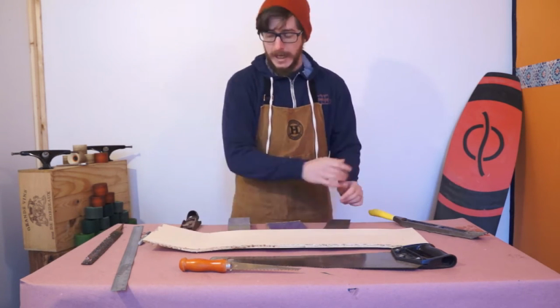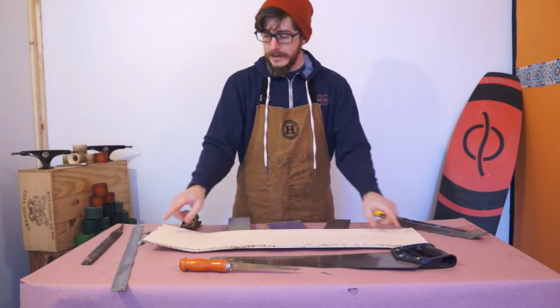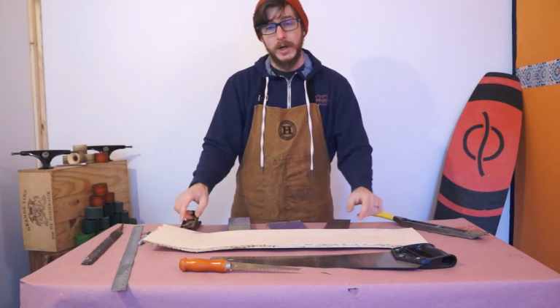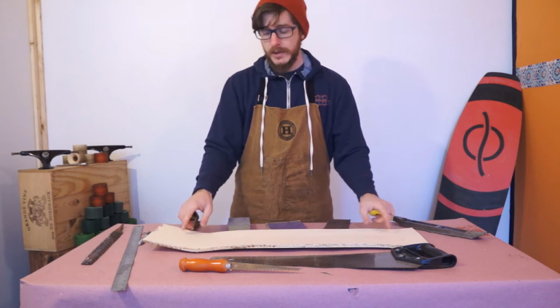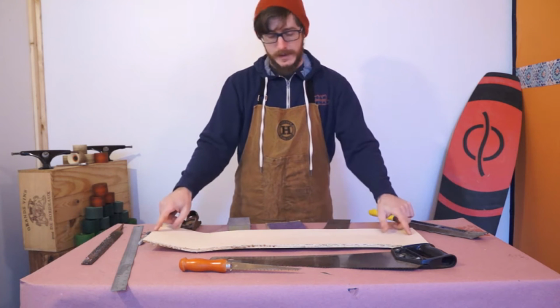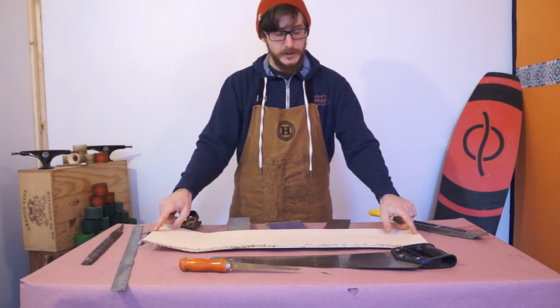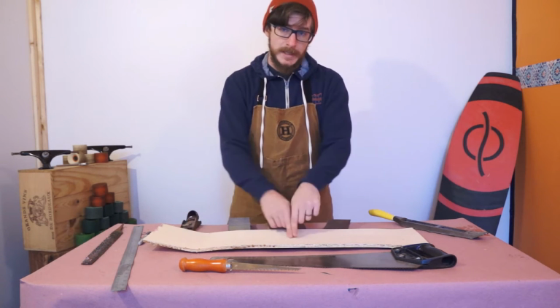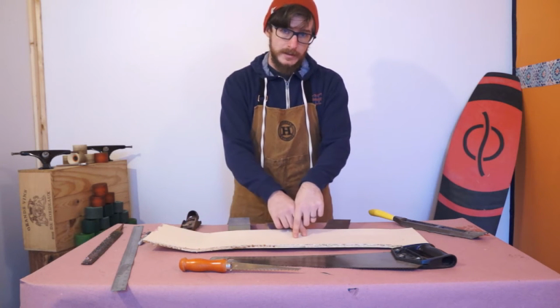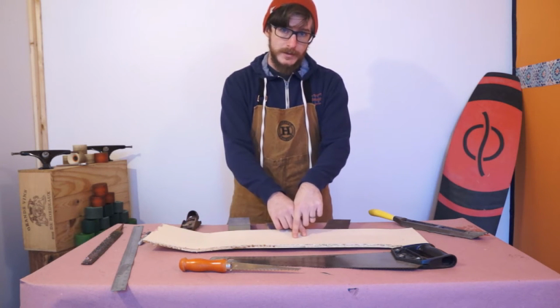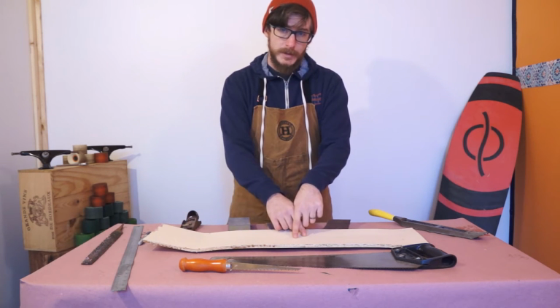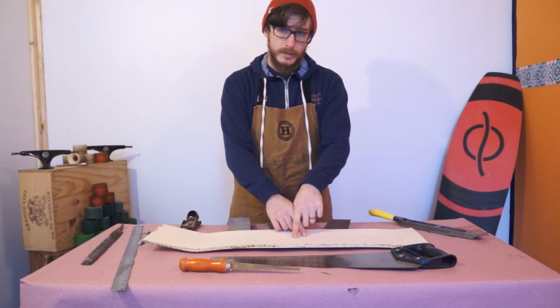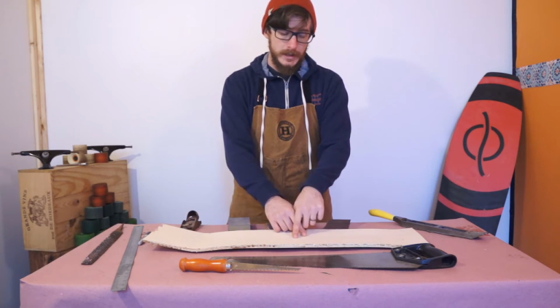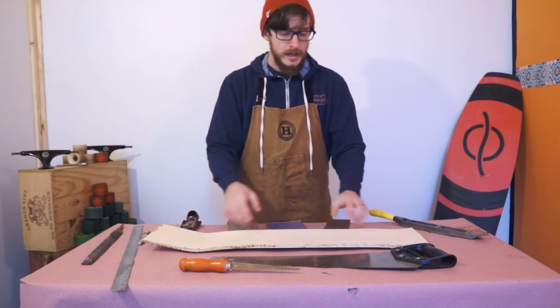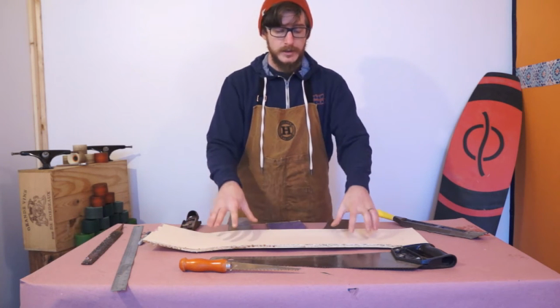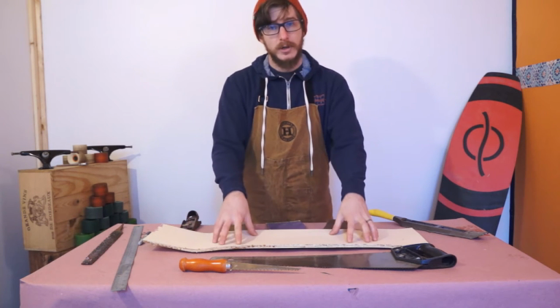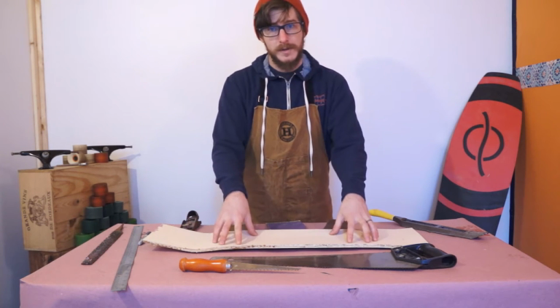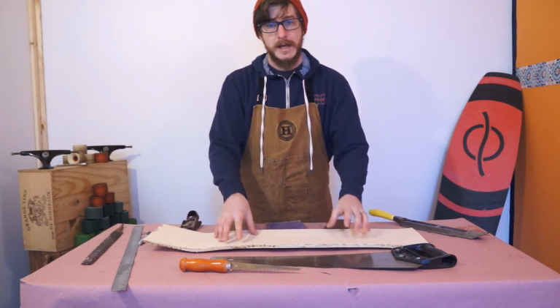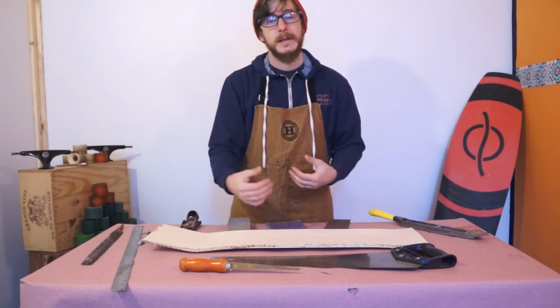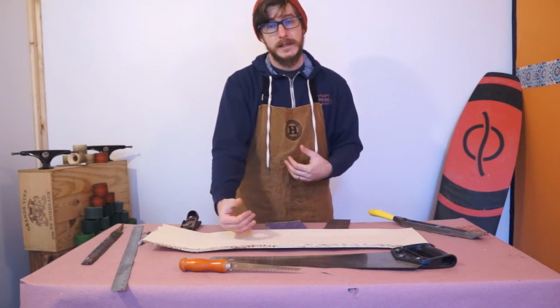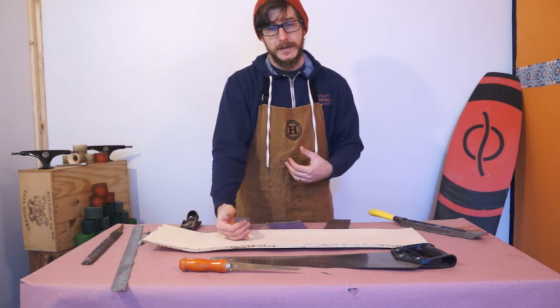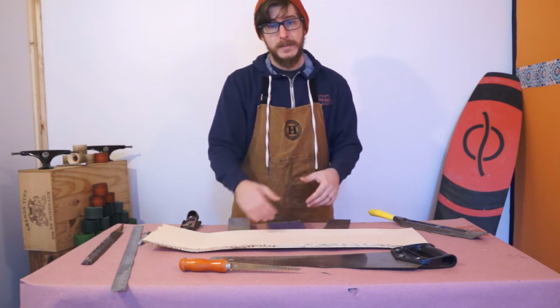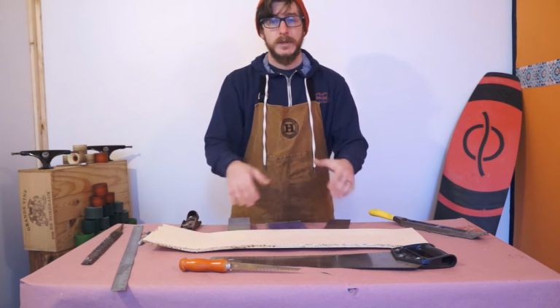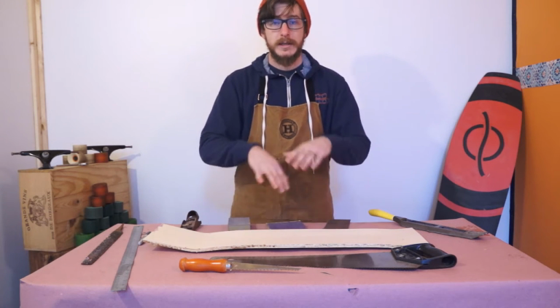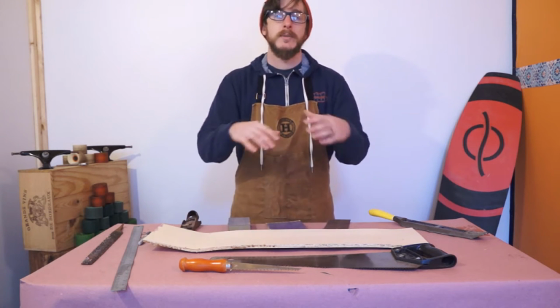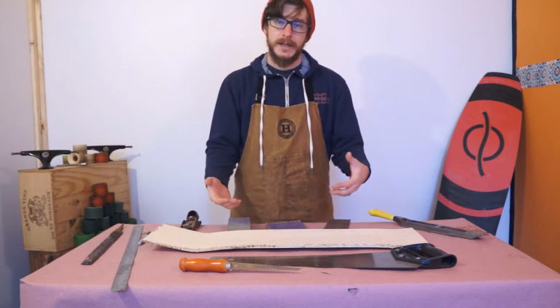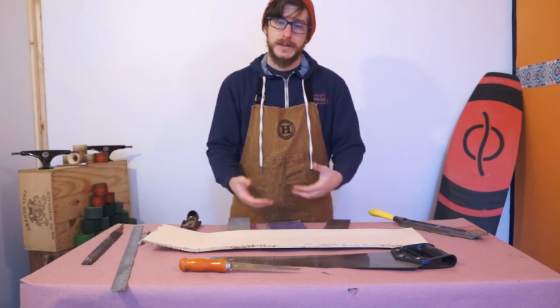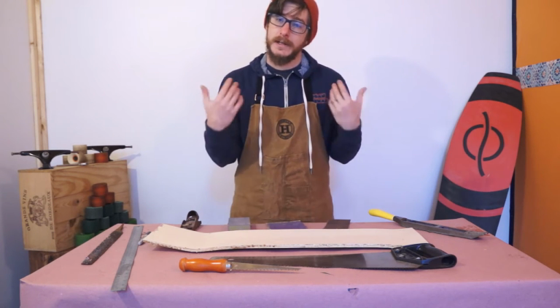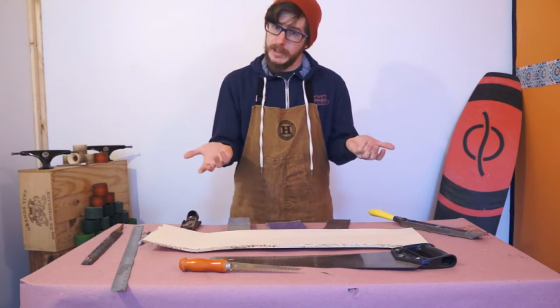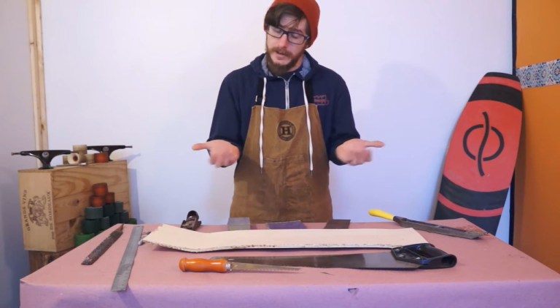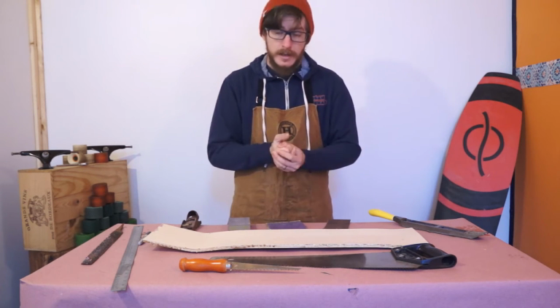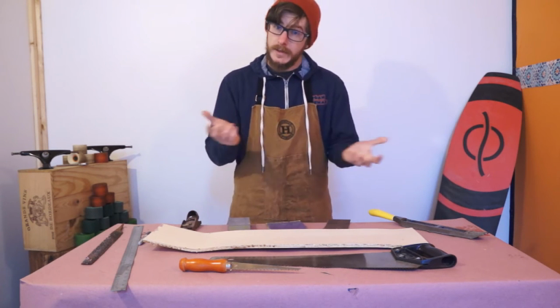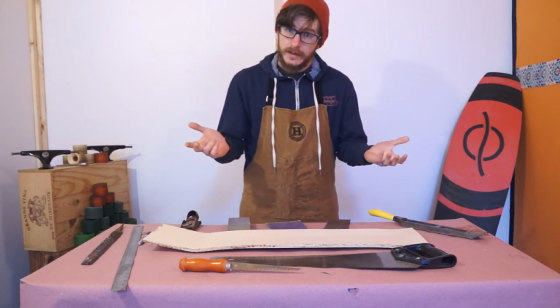I'm going to start with the drilling, so I'm going to drop my center line through the middle of the board, drill our holes, and then start to lay out the shape. We'll cut it, round the edges, and we'll be done. Let's get started.